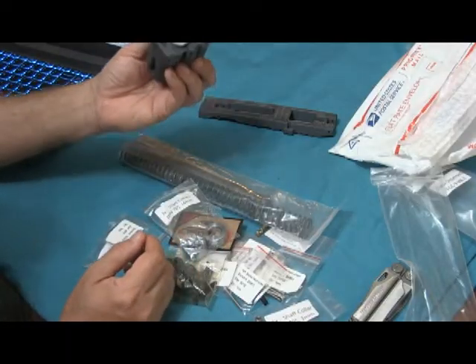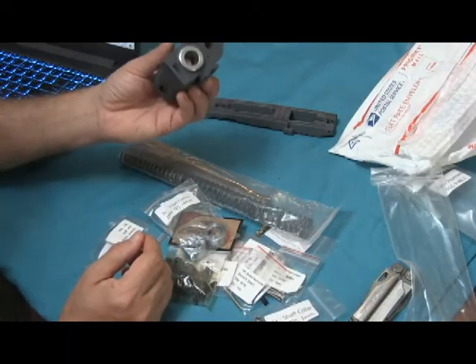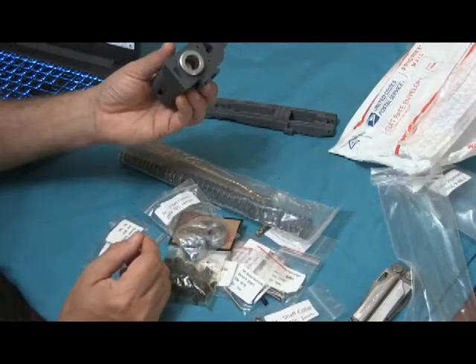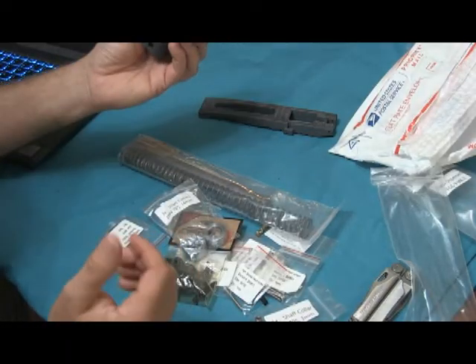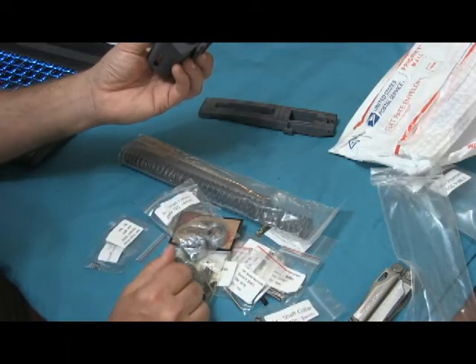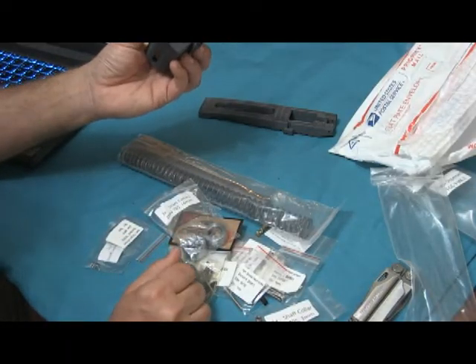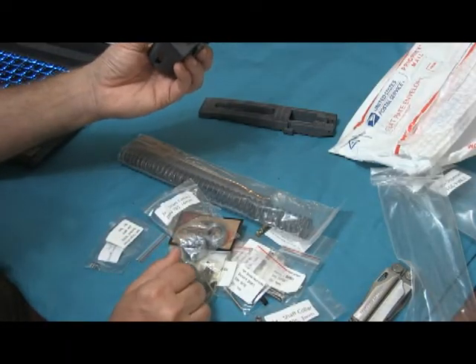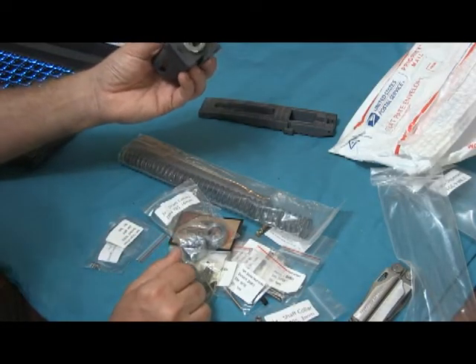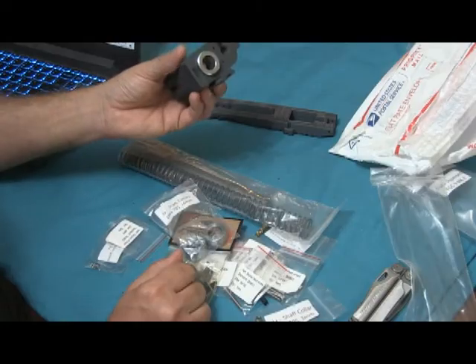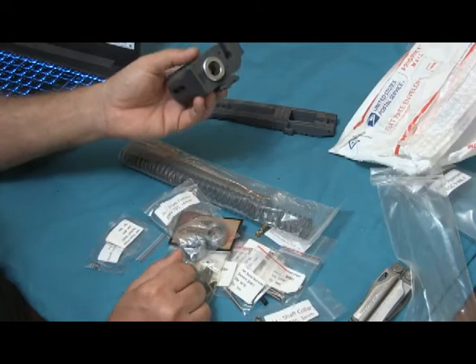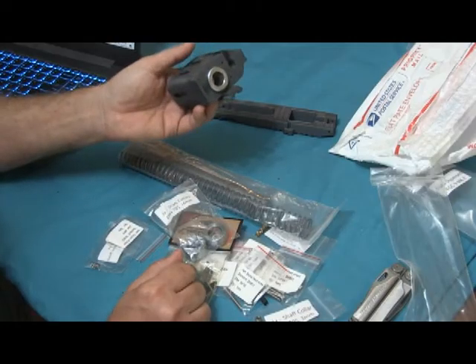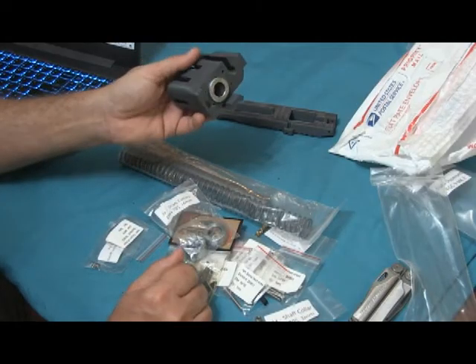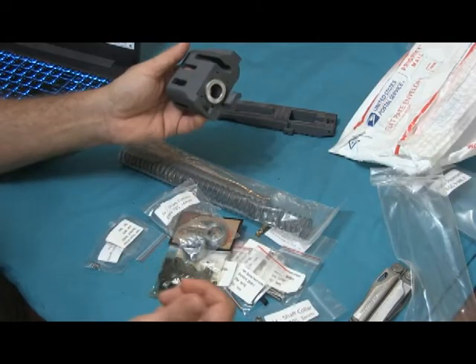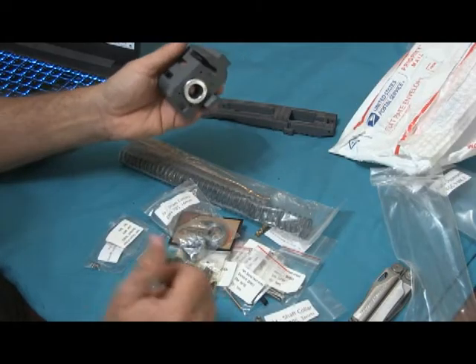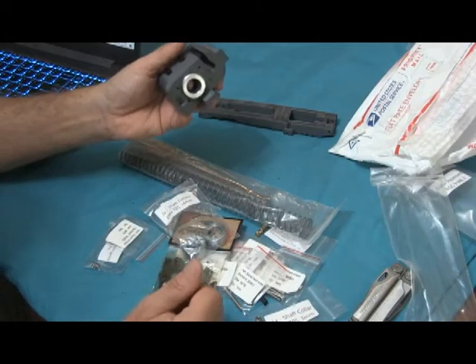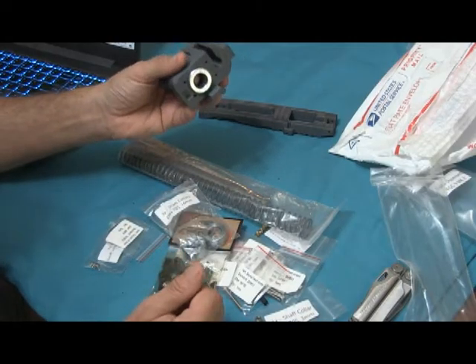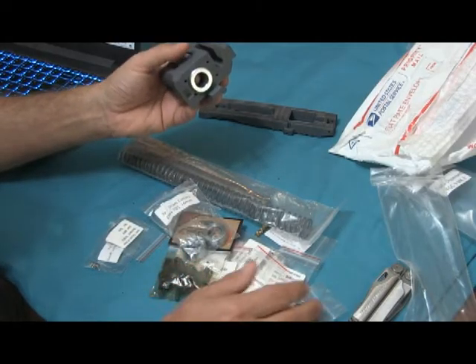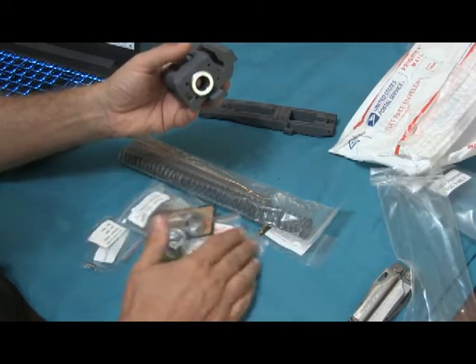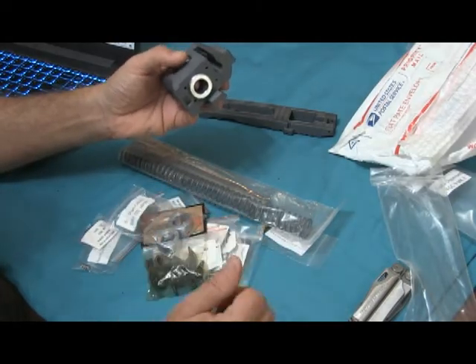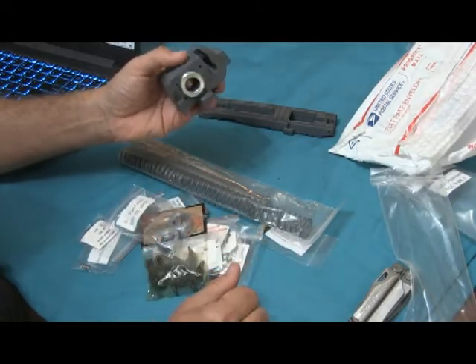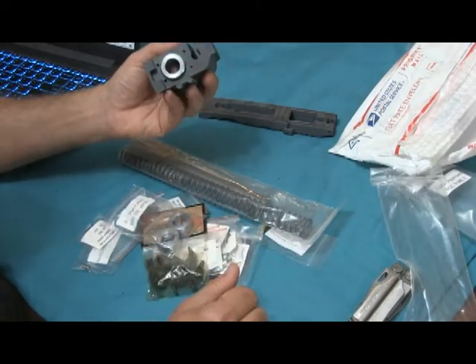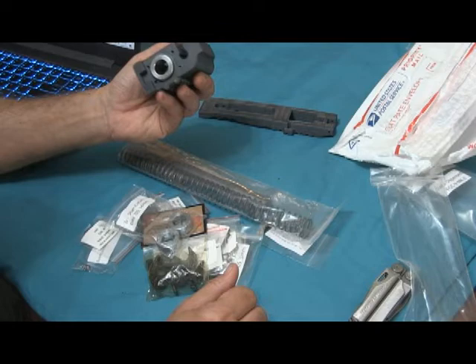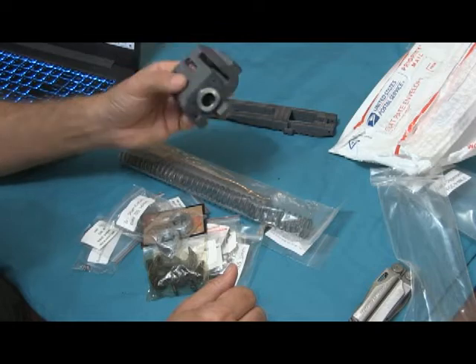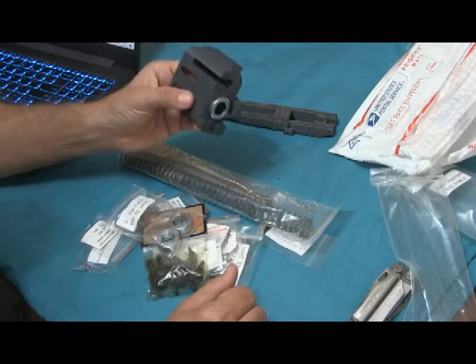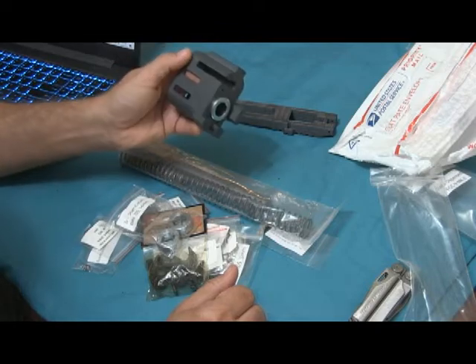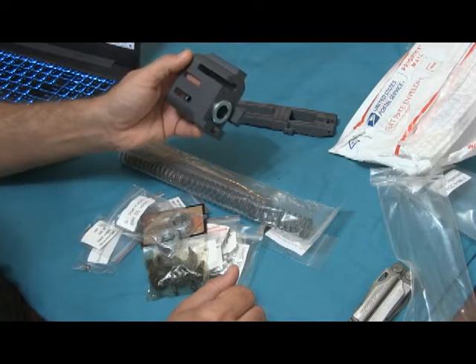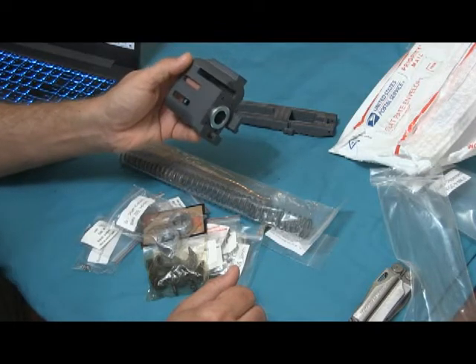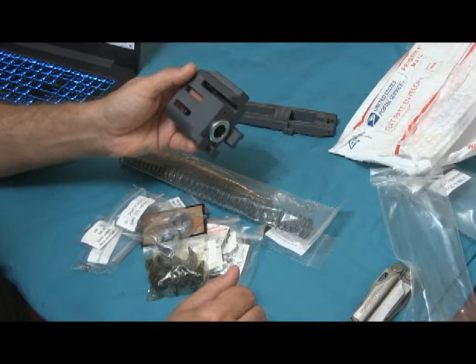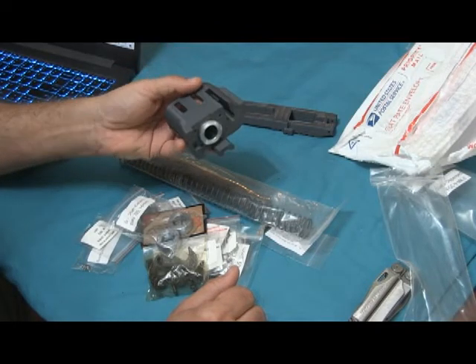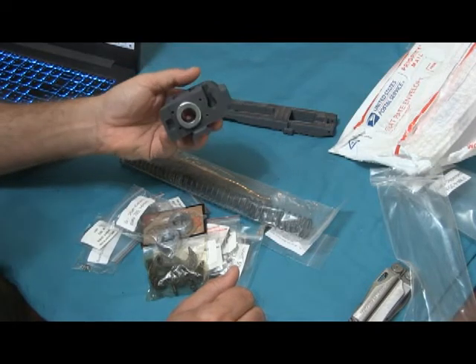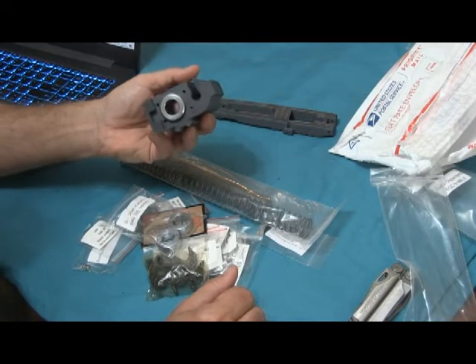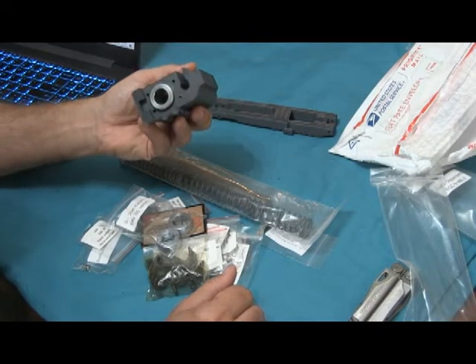I'm actually pretty pleased. I think it was worth spending a little extra money to get all this stuff in one package — saves a lot of trouble. If you're interested in my ABS build, like and subscribe and I'll be posting updates.